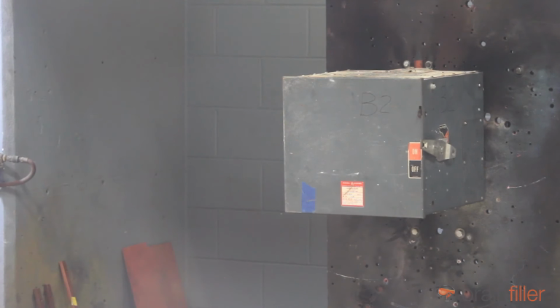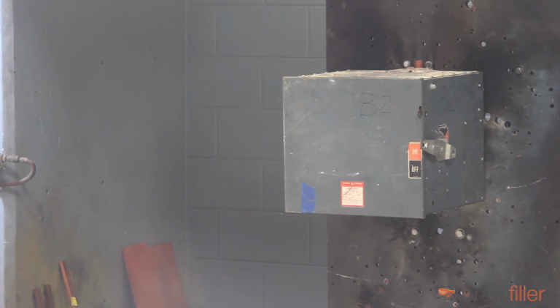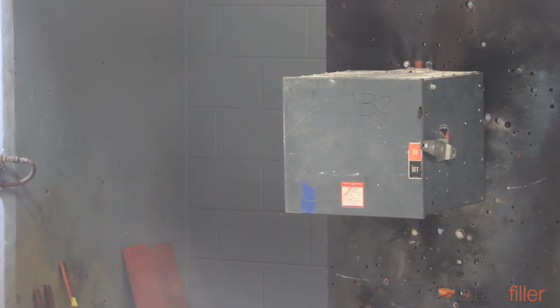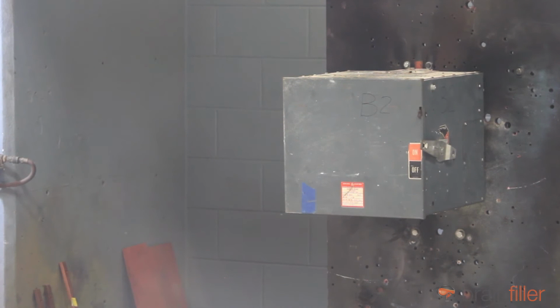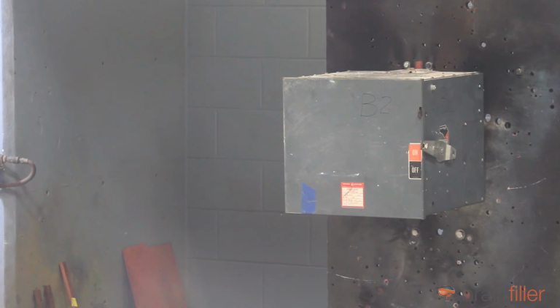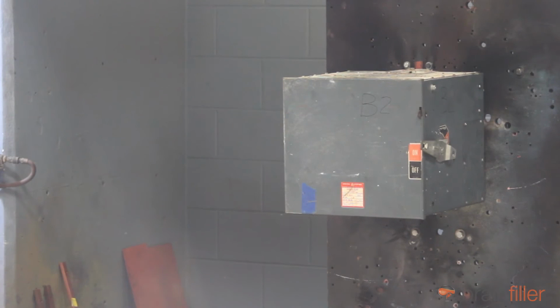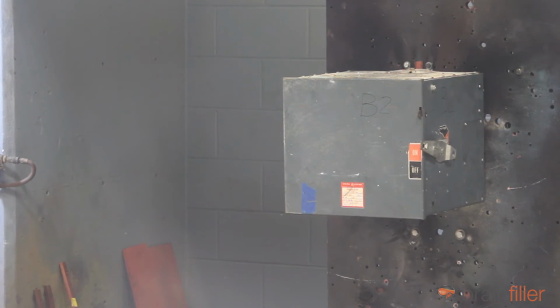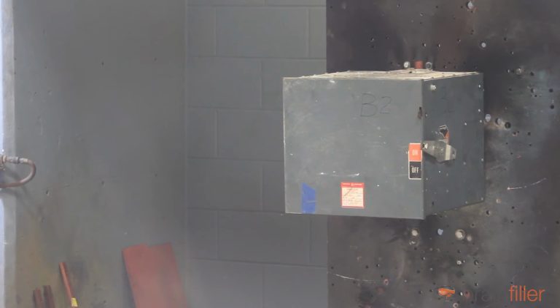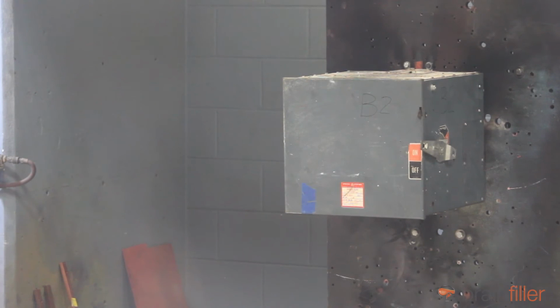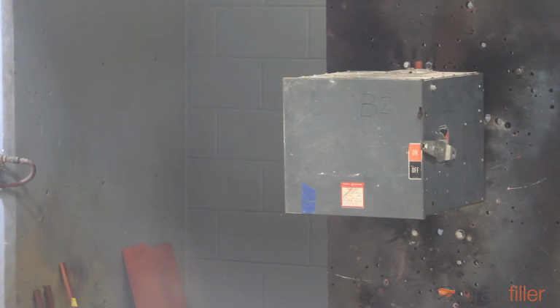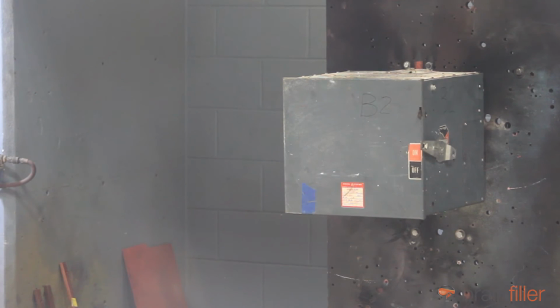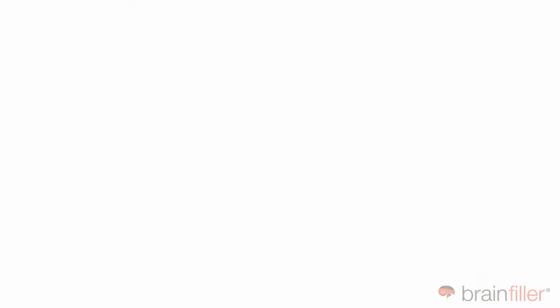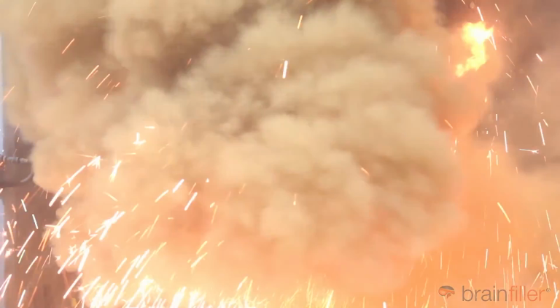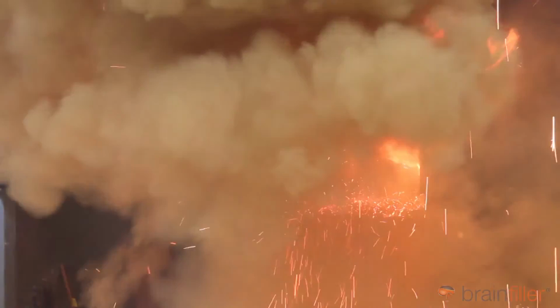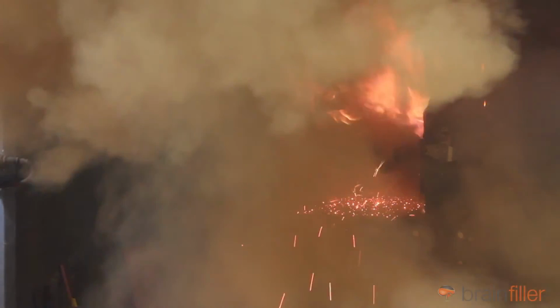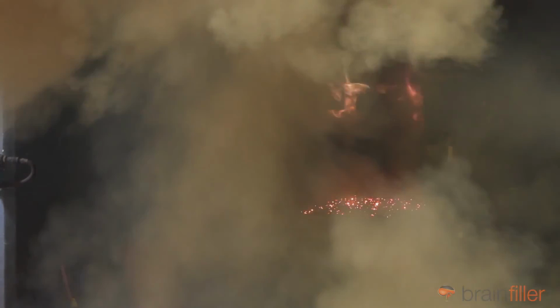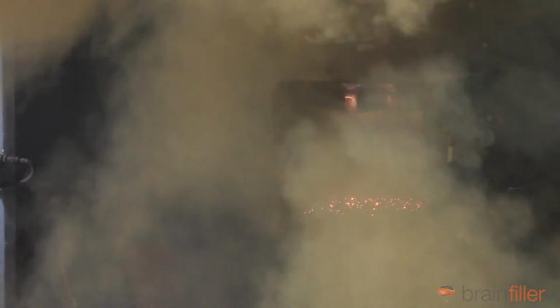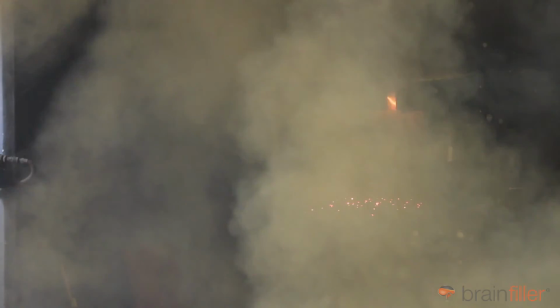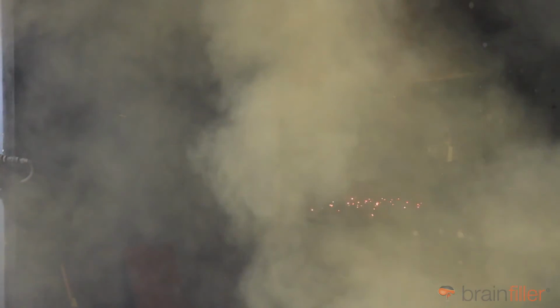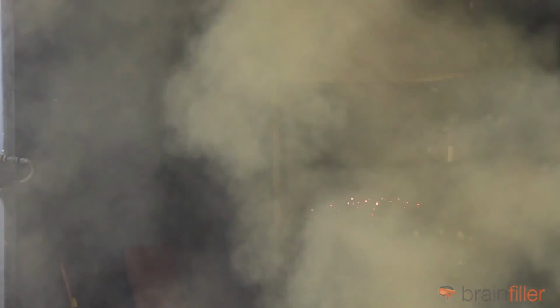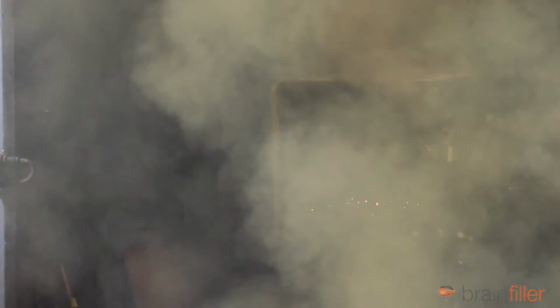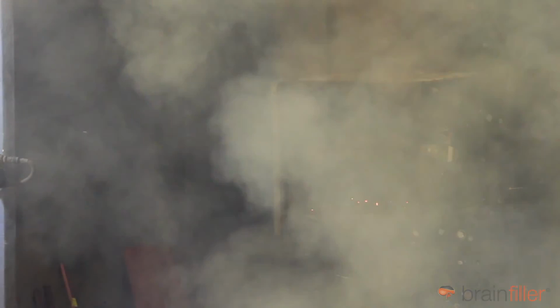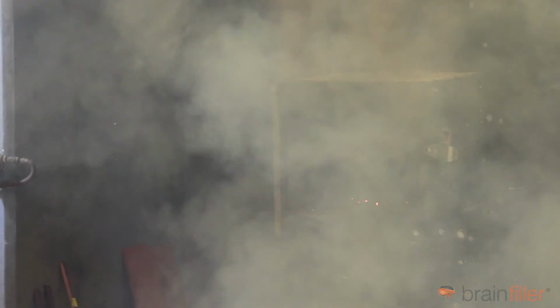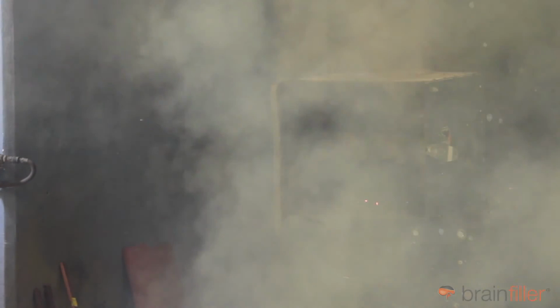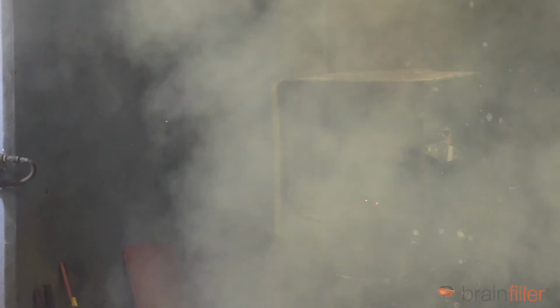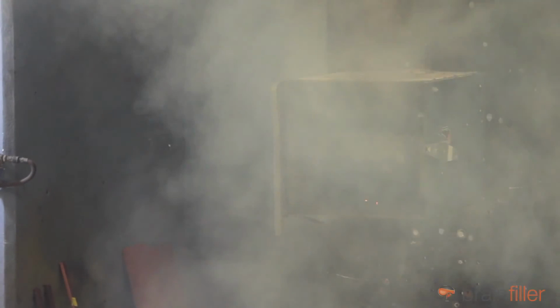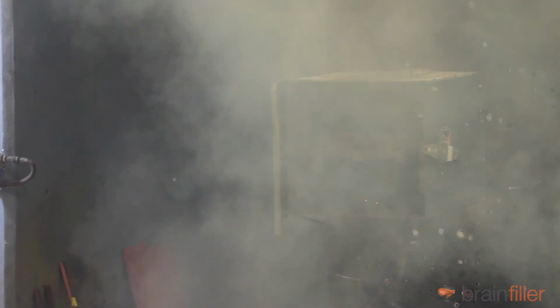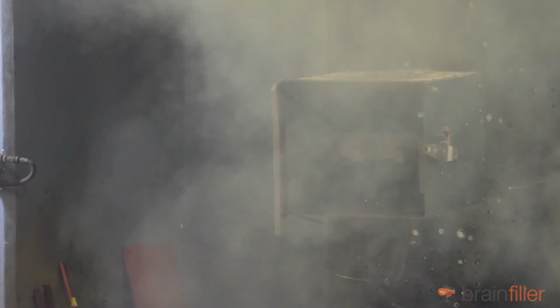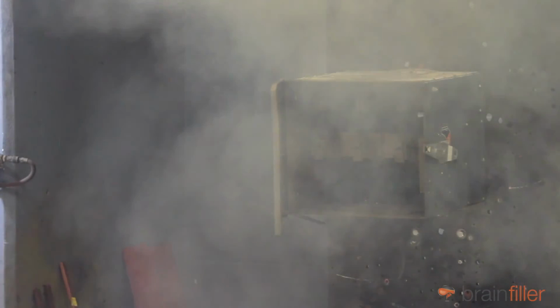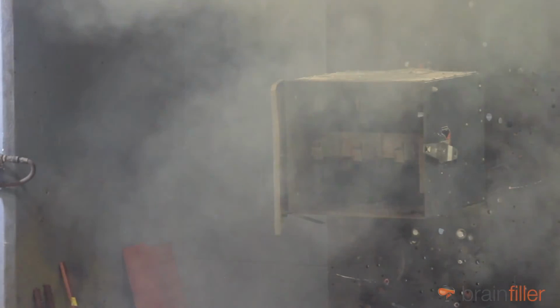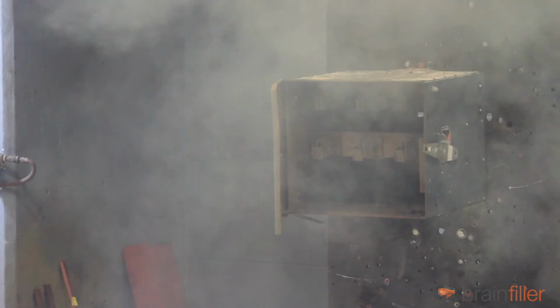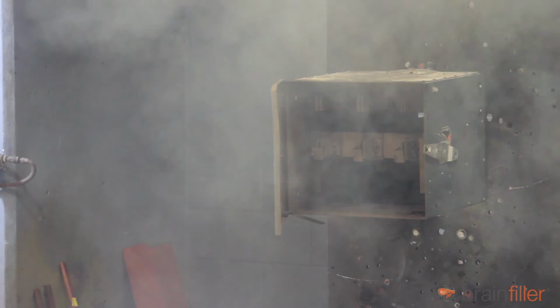Okay, let's go. 600 volts. Three, two, one. Fire in there. And the door does not offer protection.